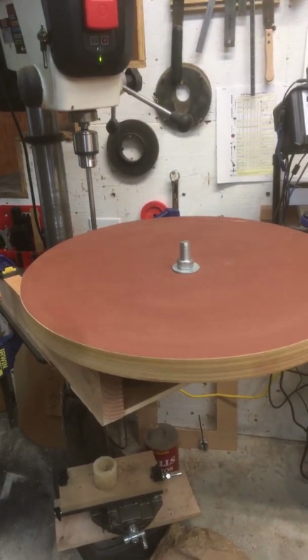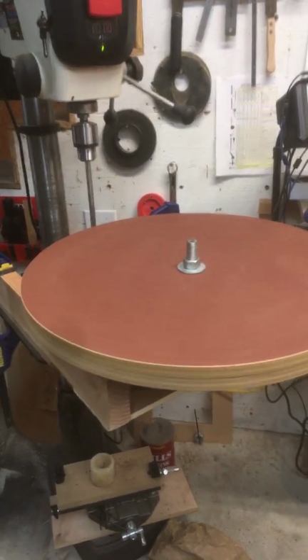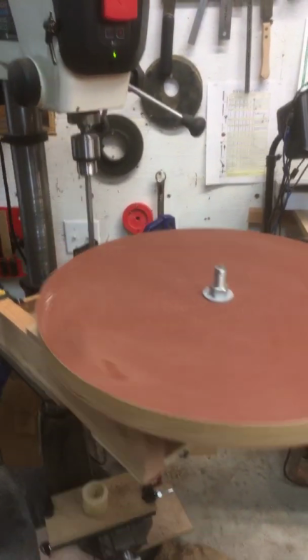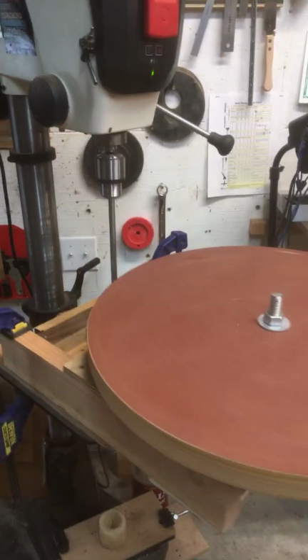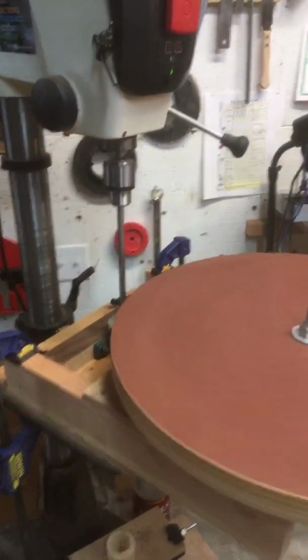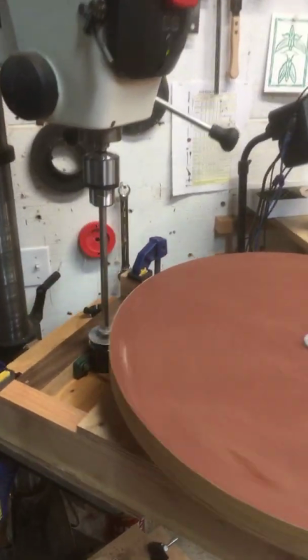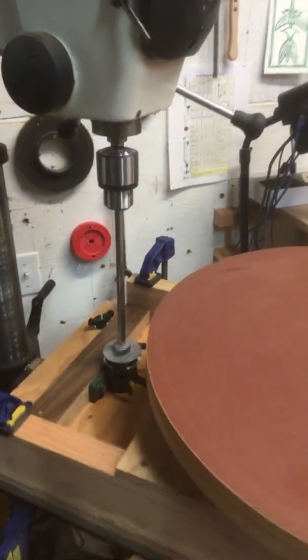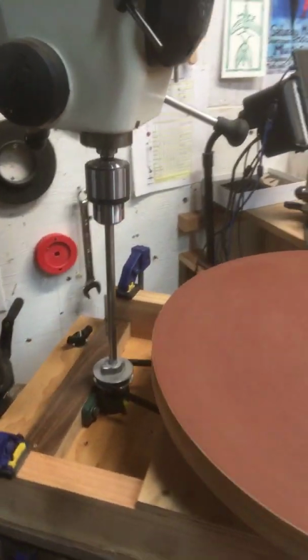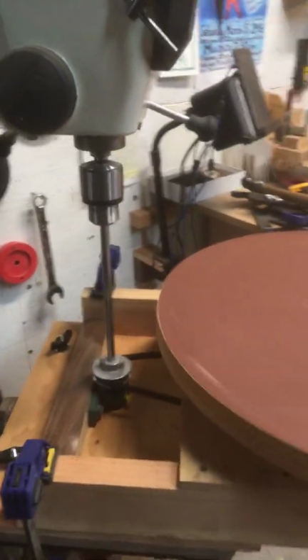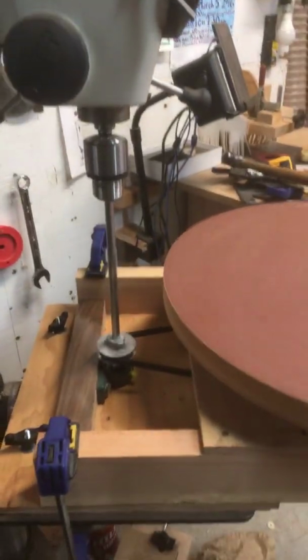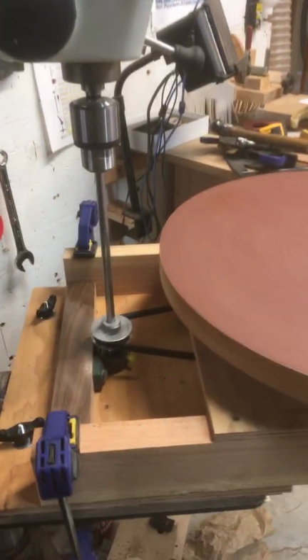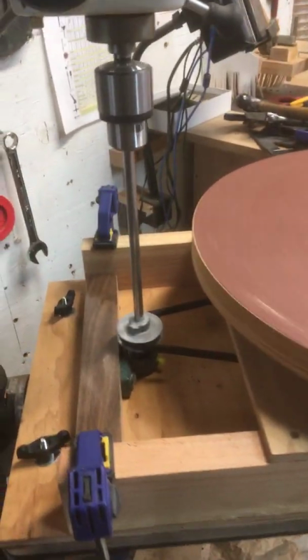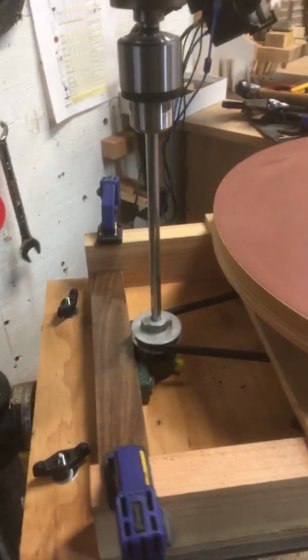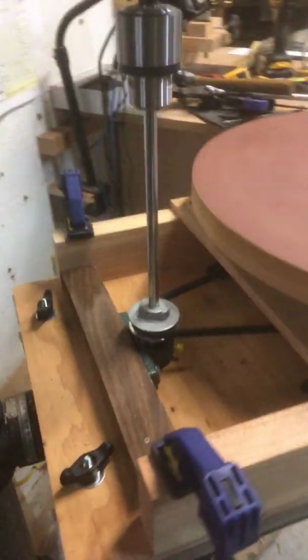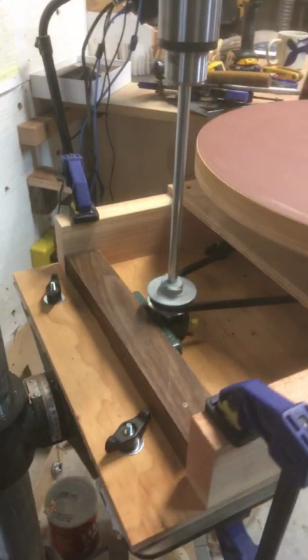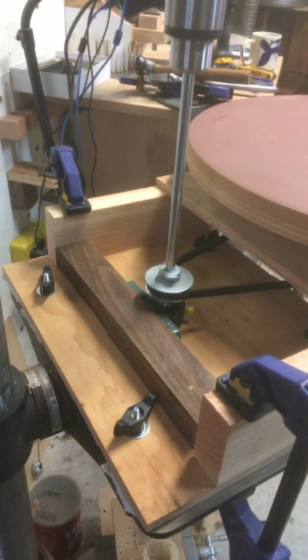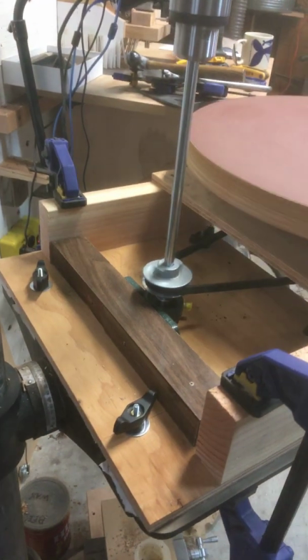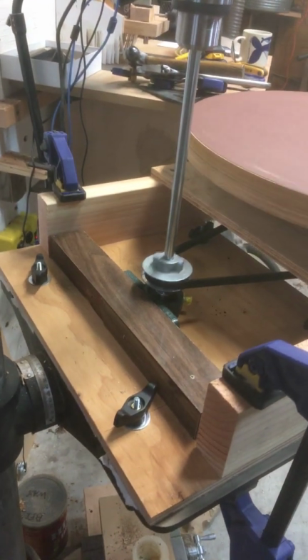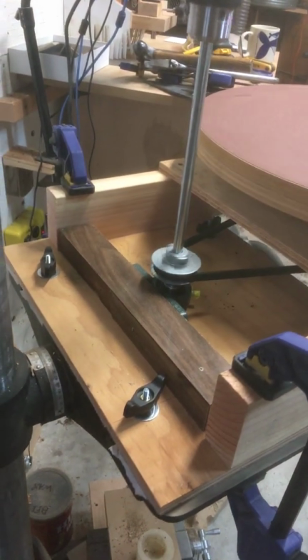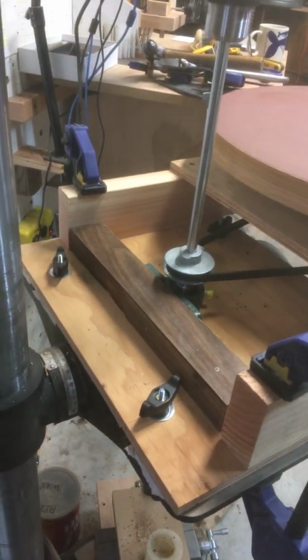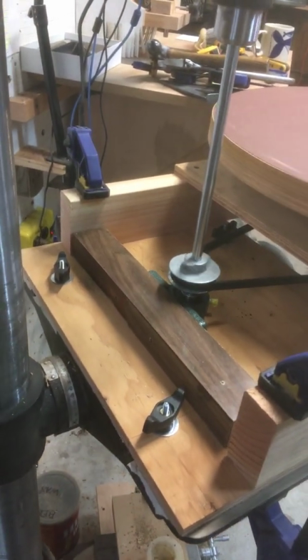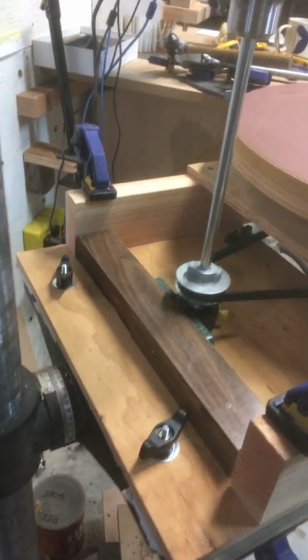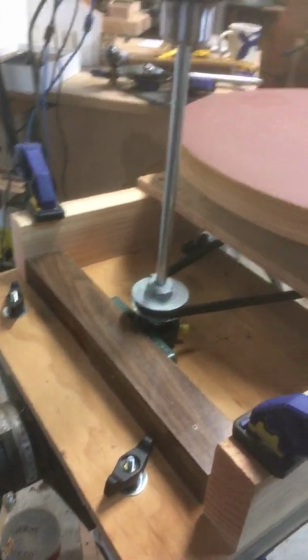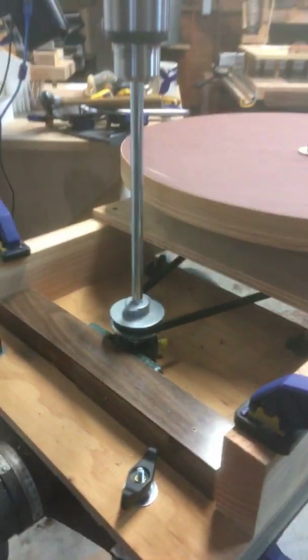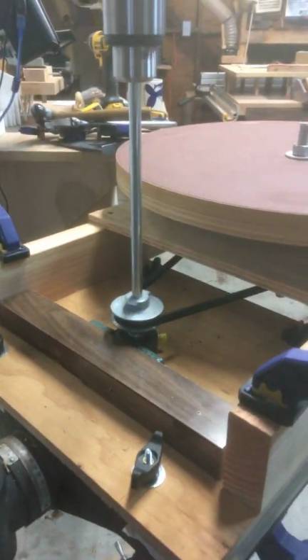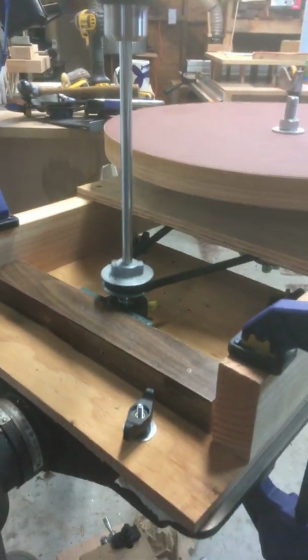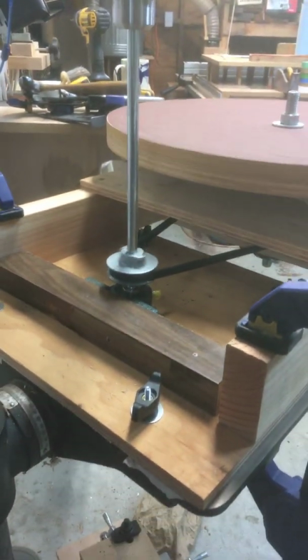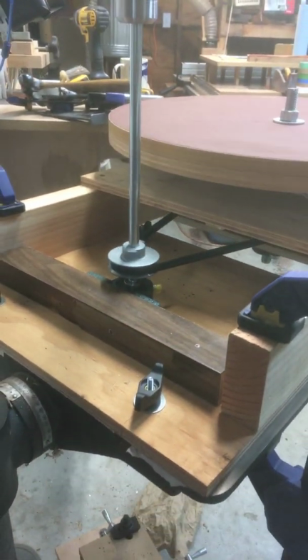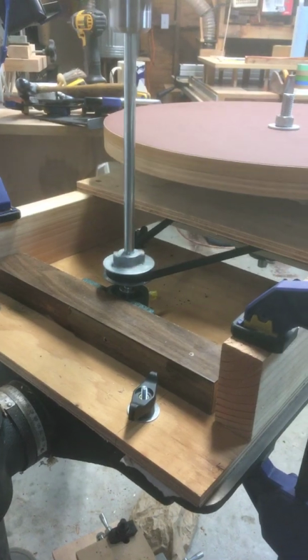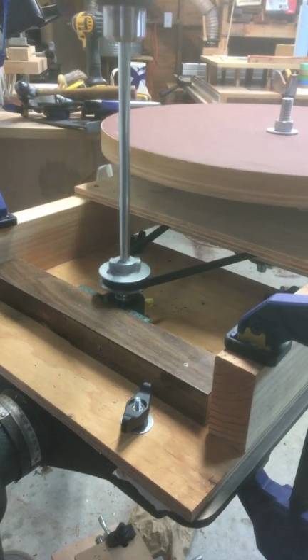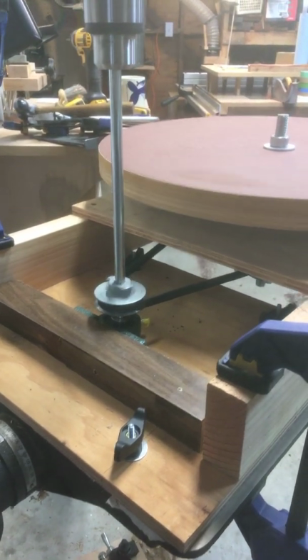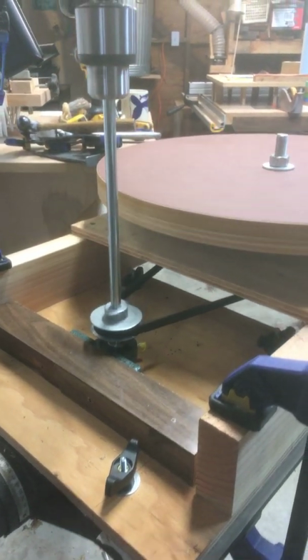Let me describe it a little bit to you. I've taken a piece of plywood and mounted it to the table of my drill press using T-bolts and knobs that I've ordered.